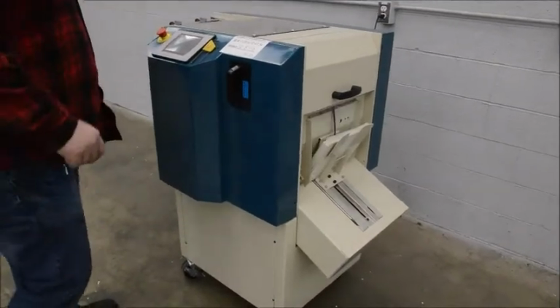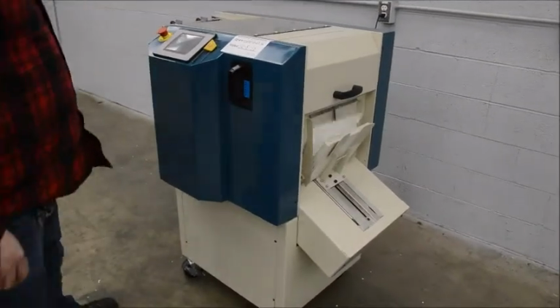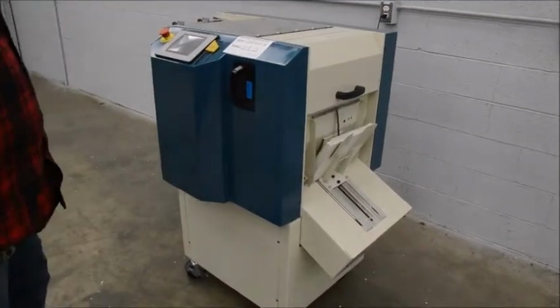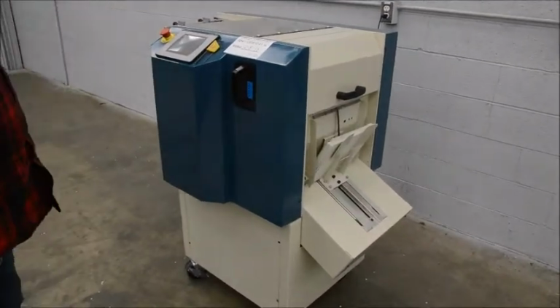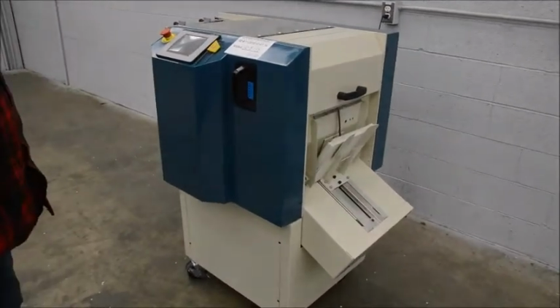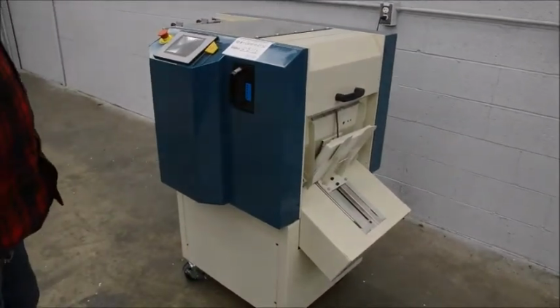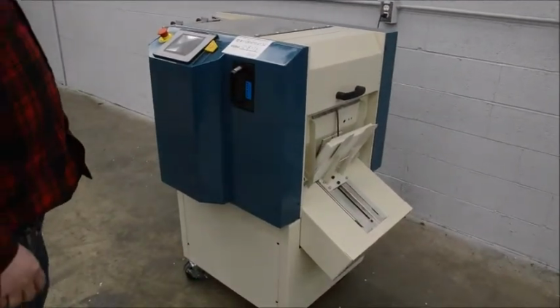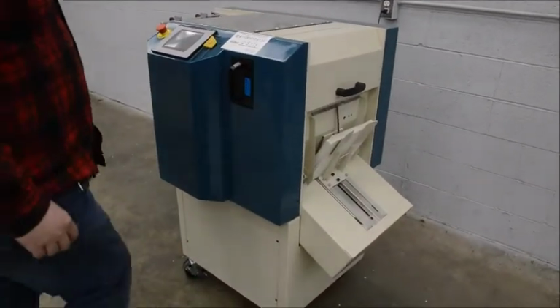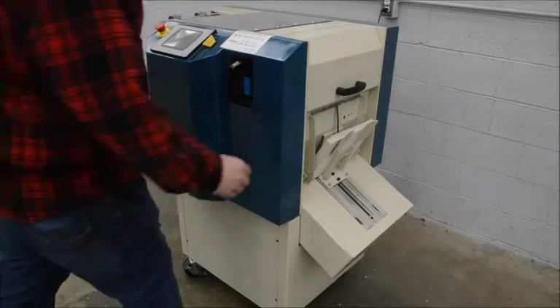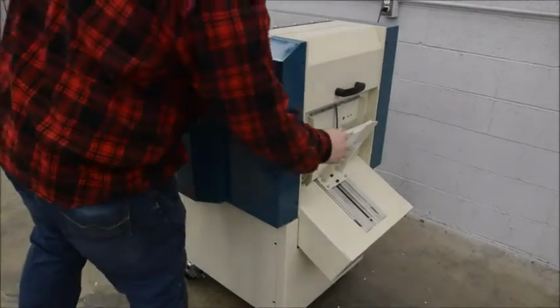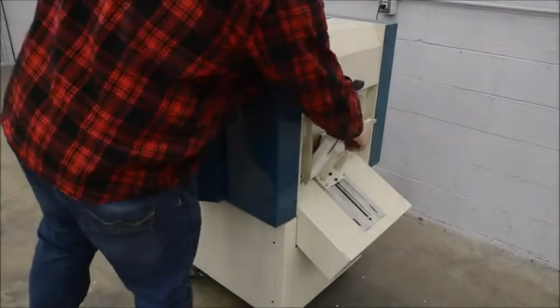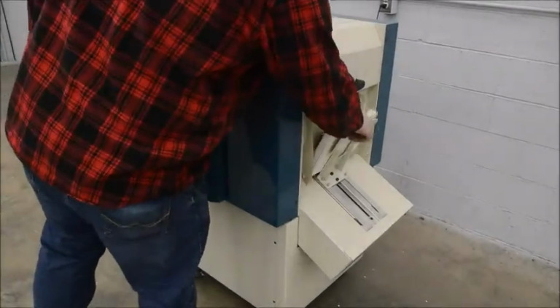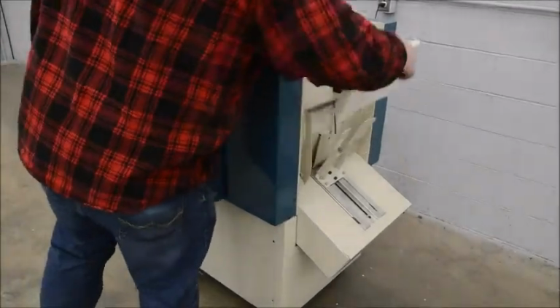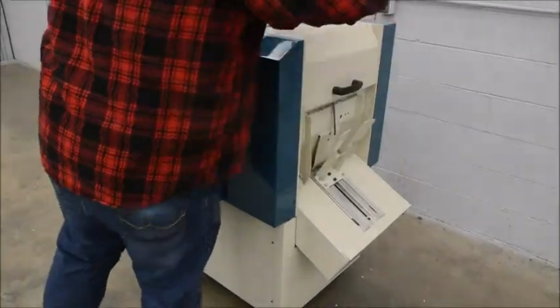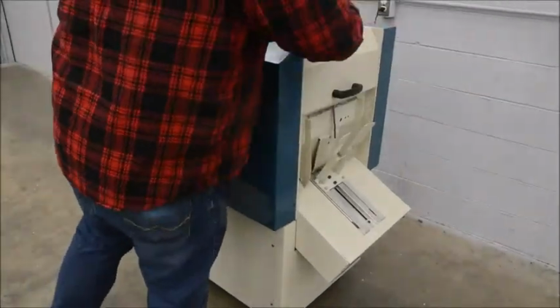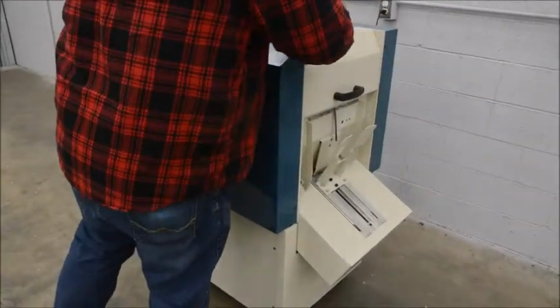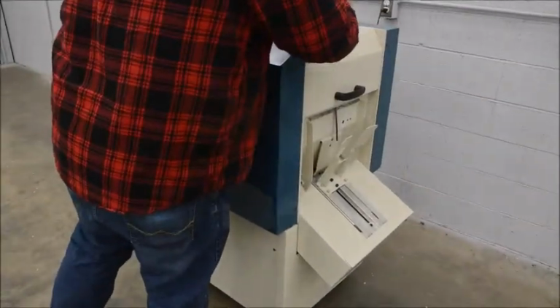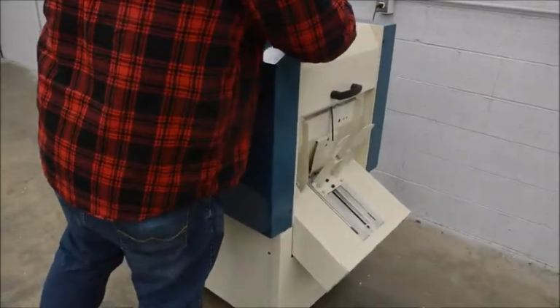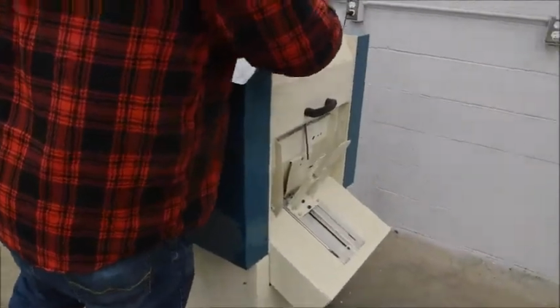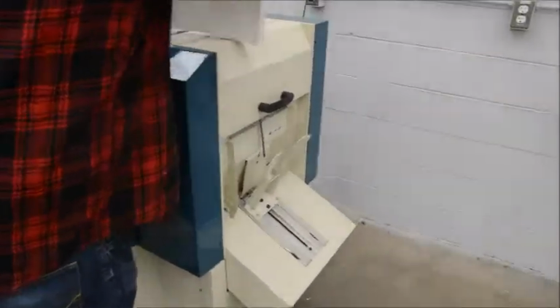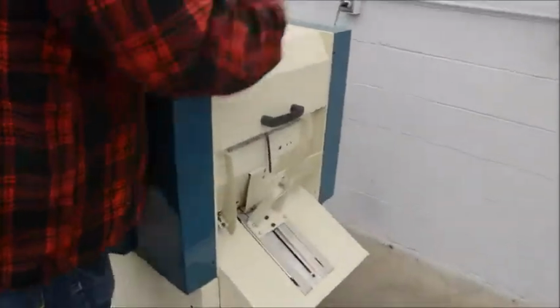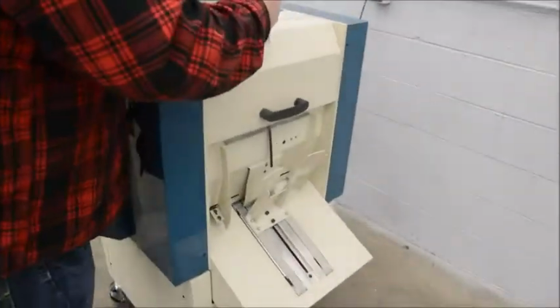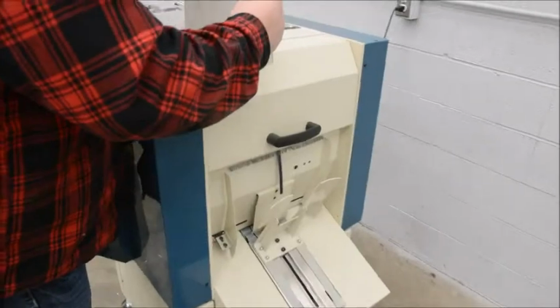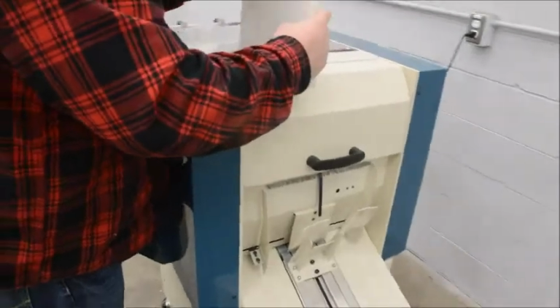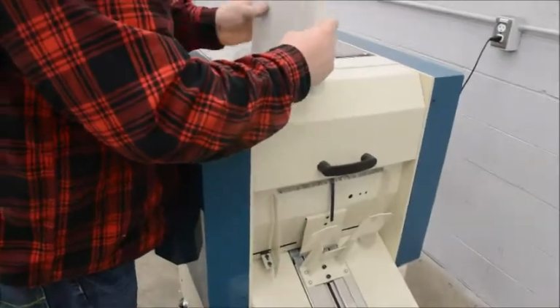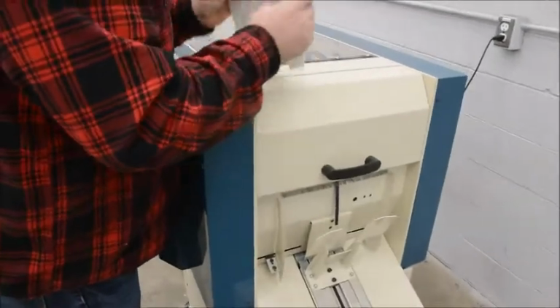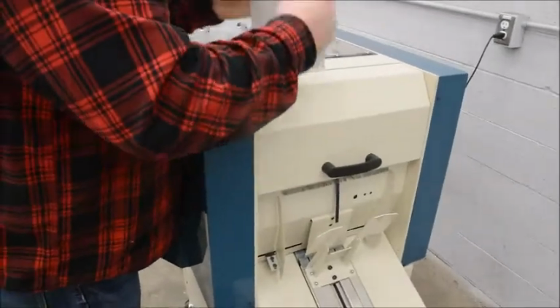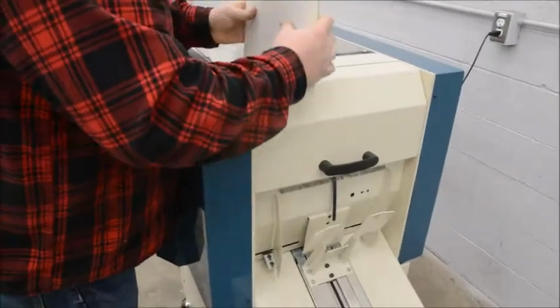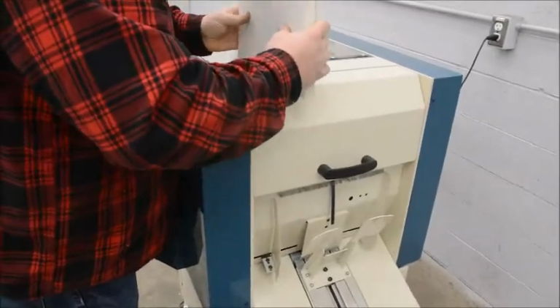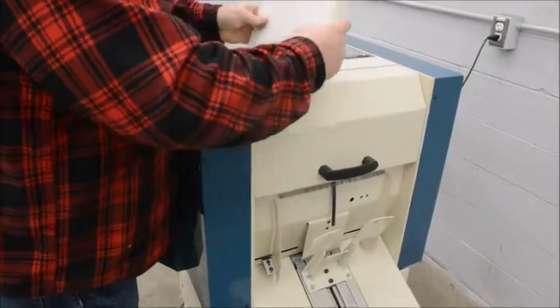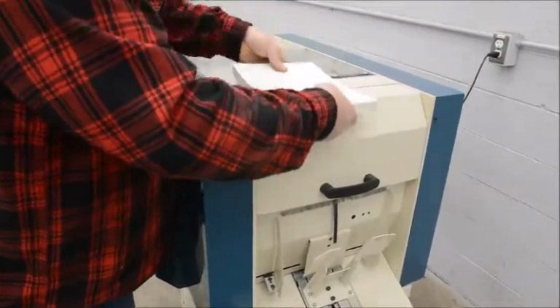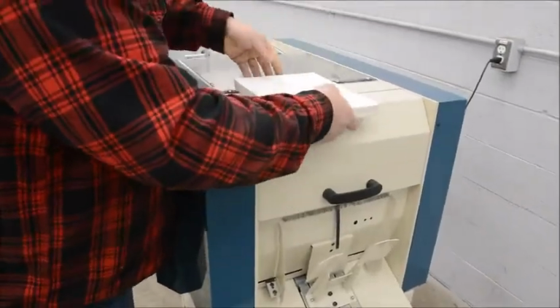Let's stop it here and show you some of the finished product. There we go.